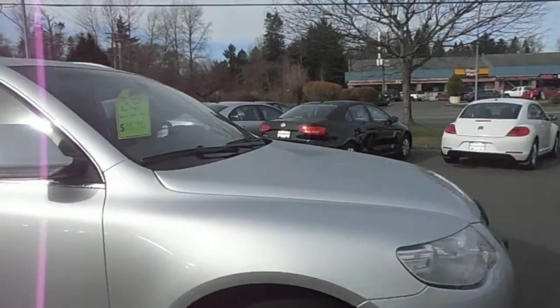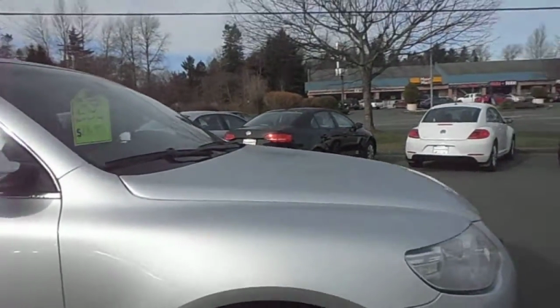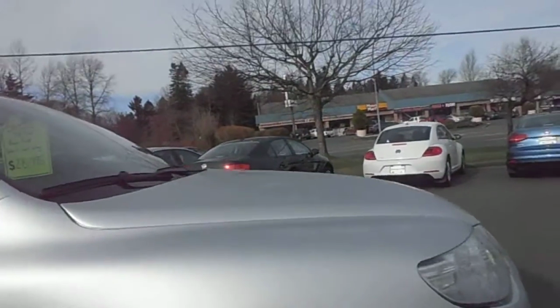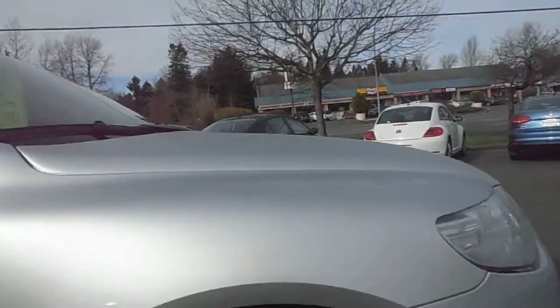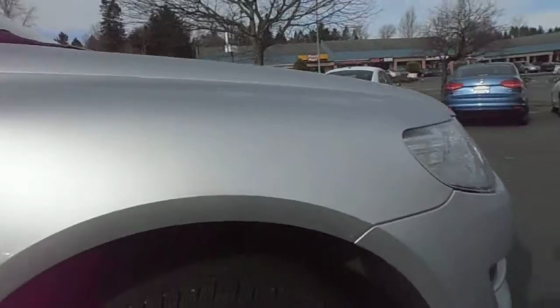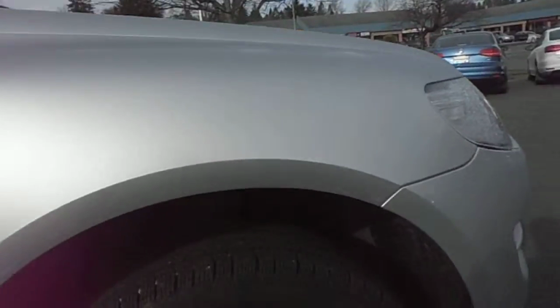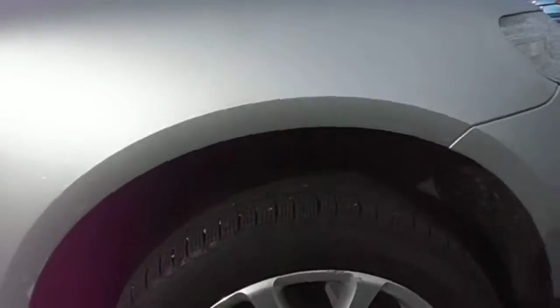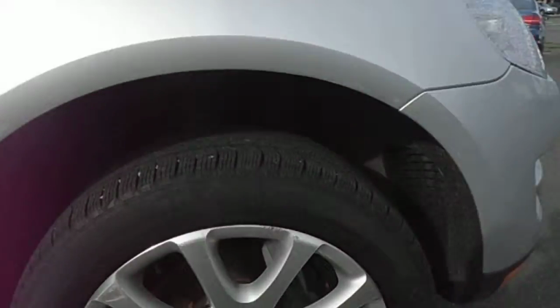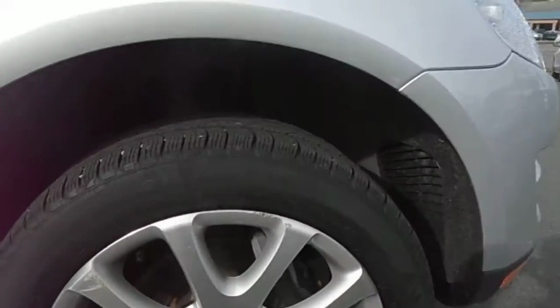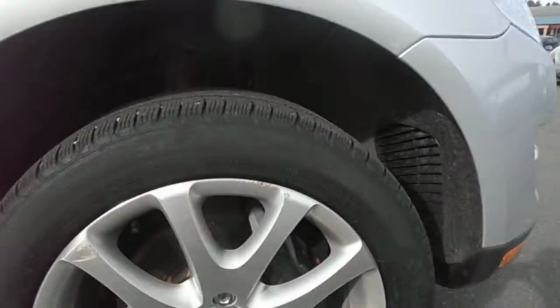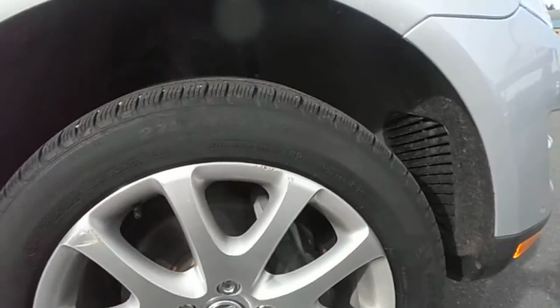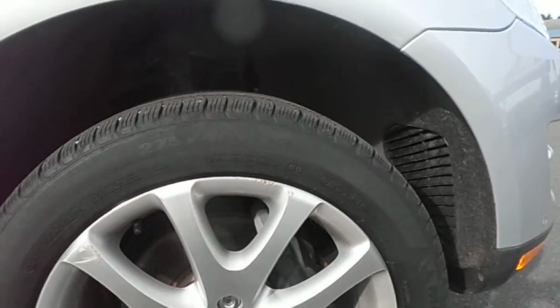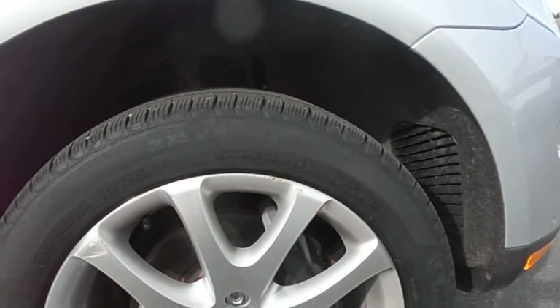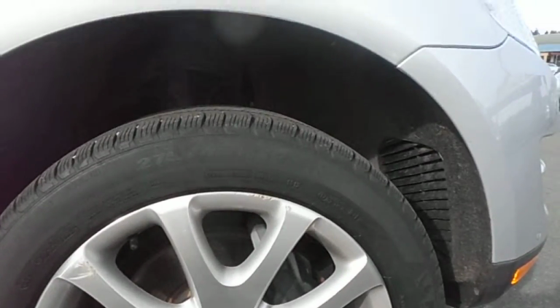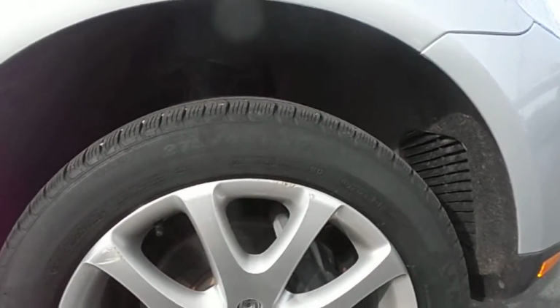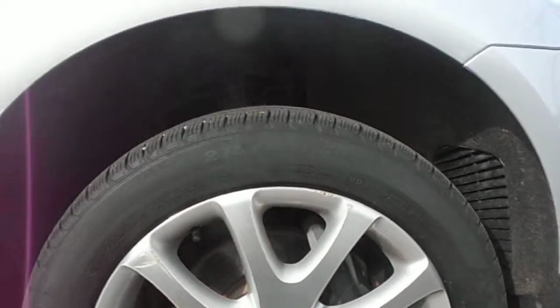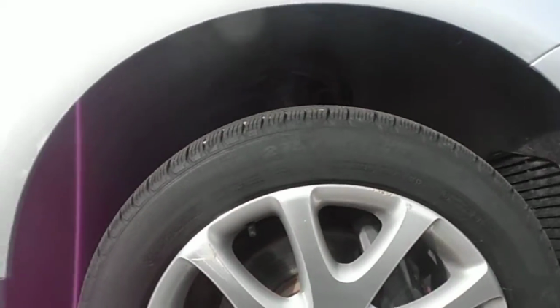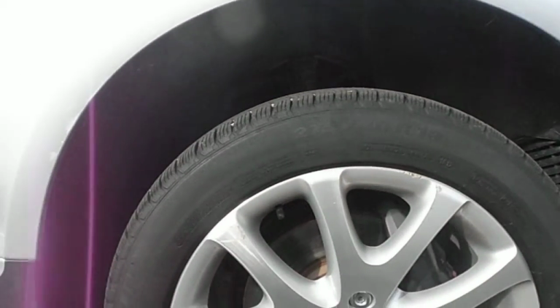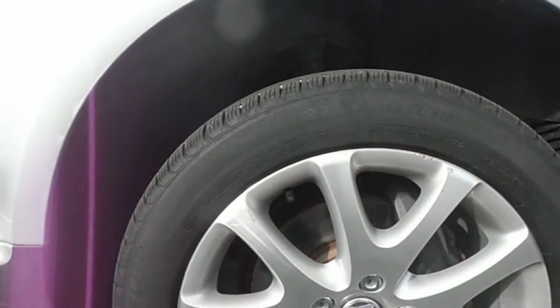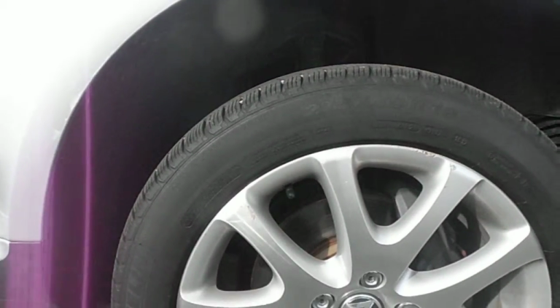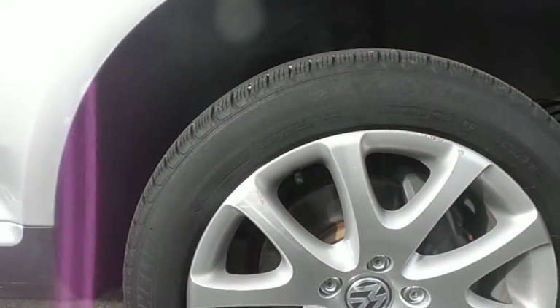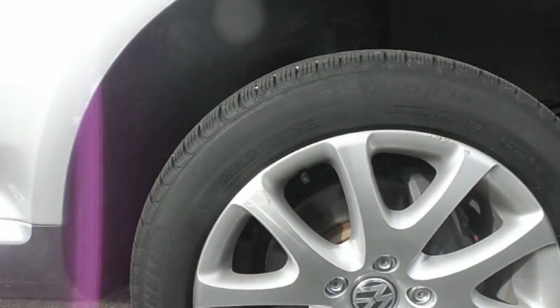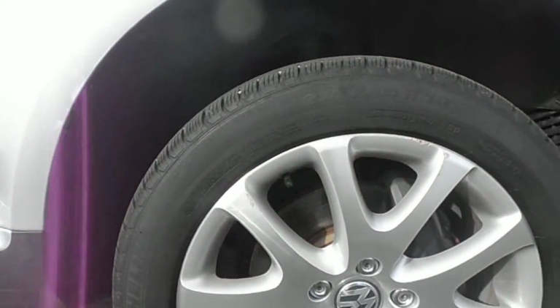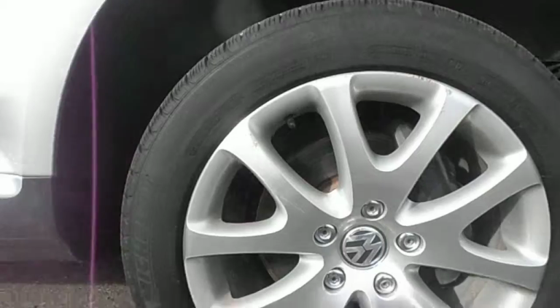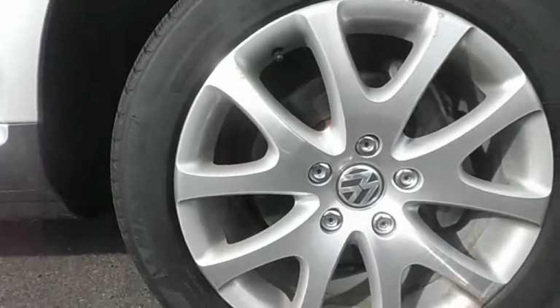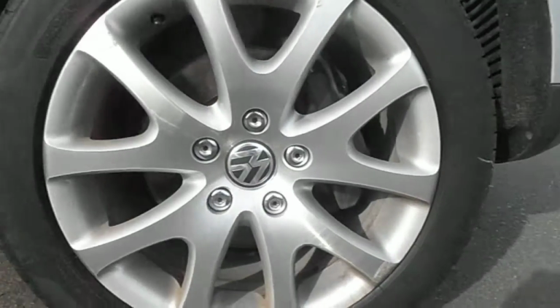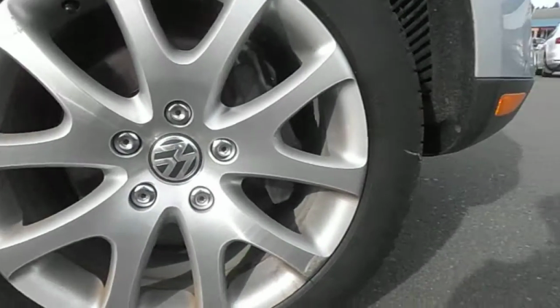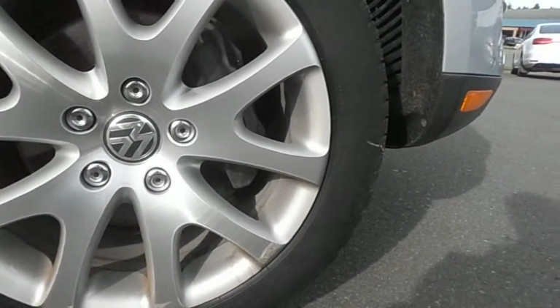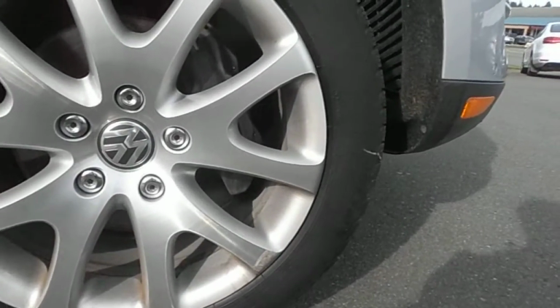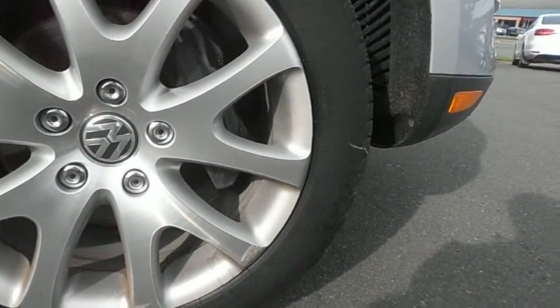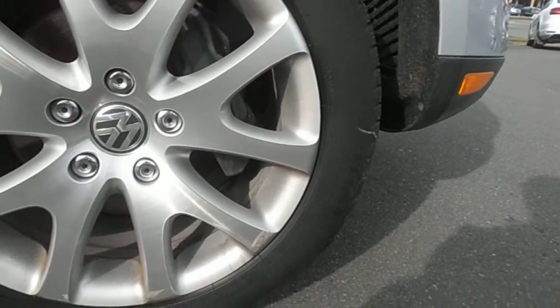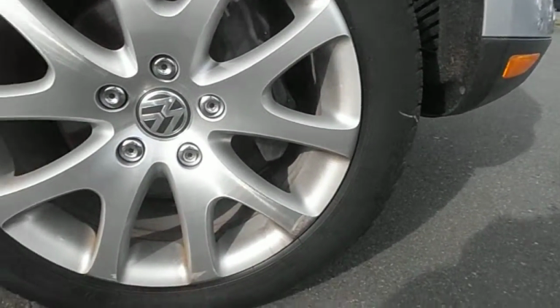So one of the wheels — take a look here. There's damage on the top part, the side there, and then on the bottom.